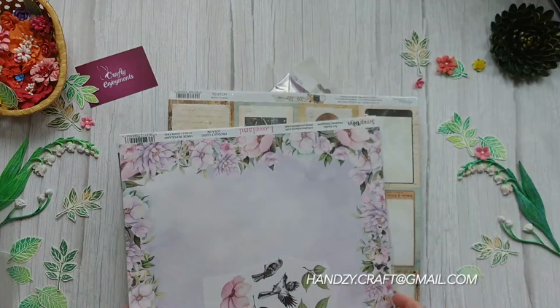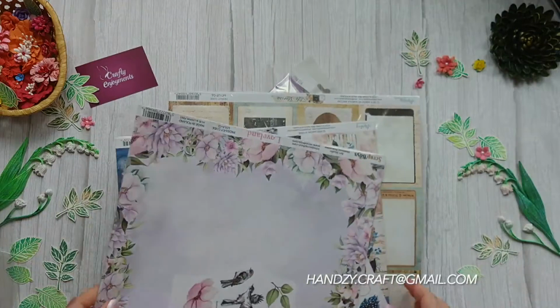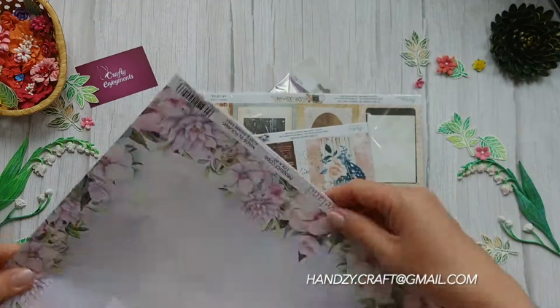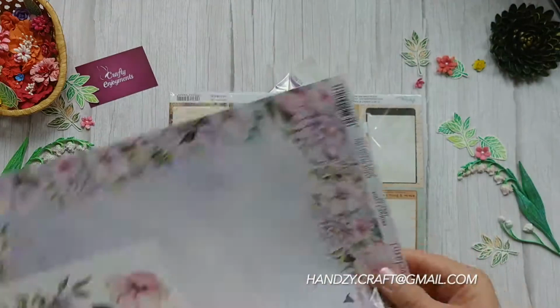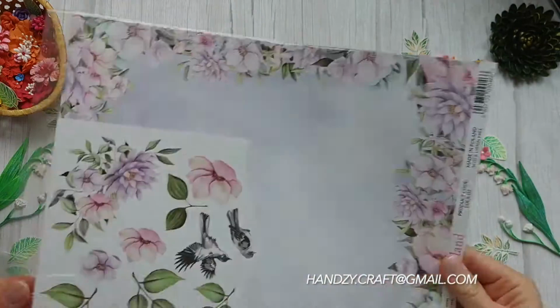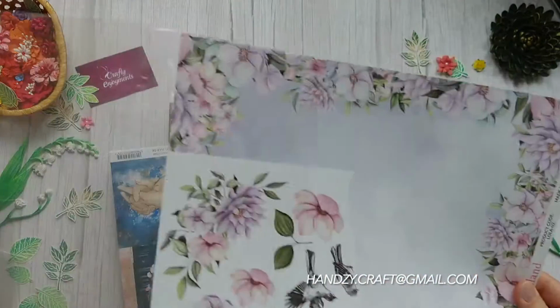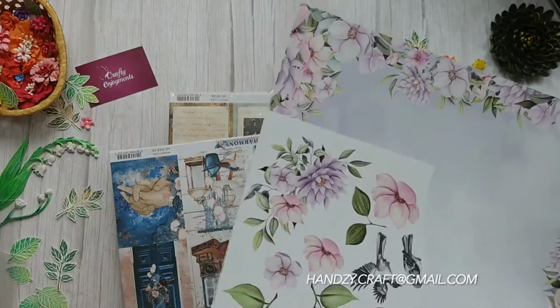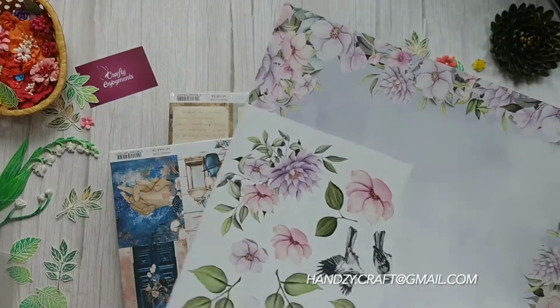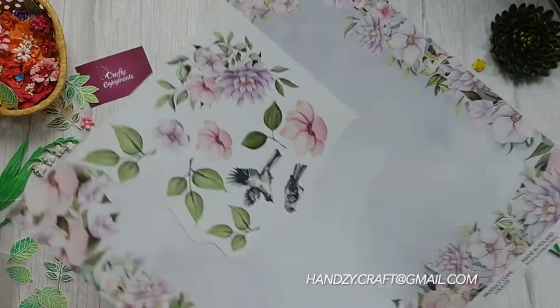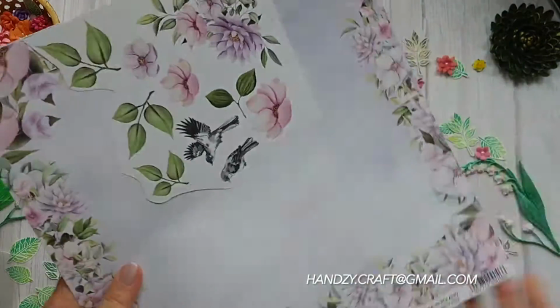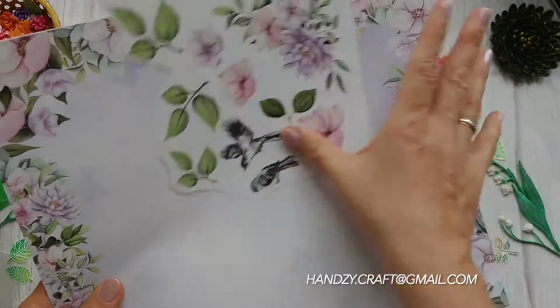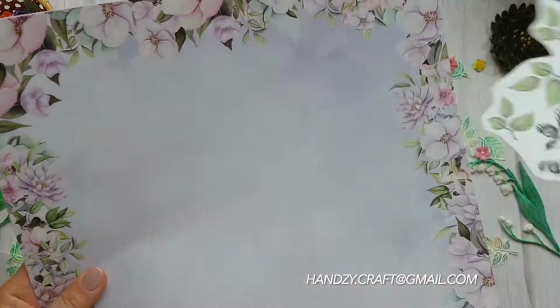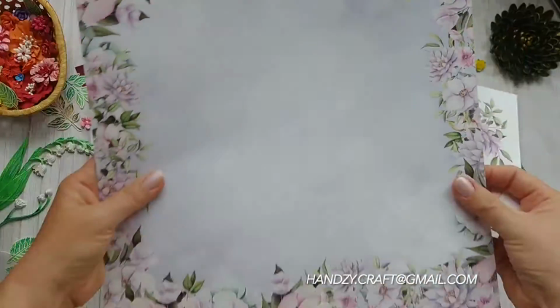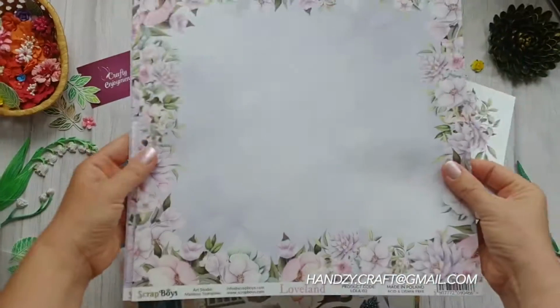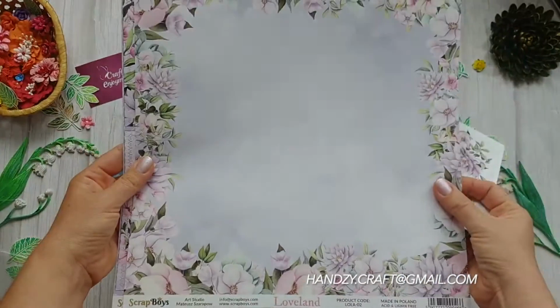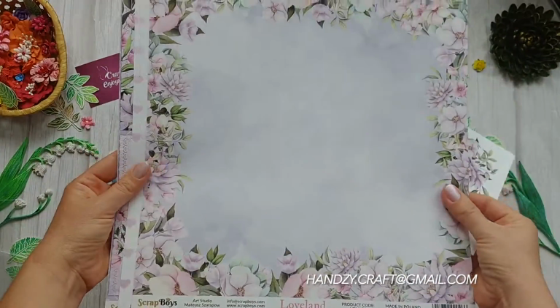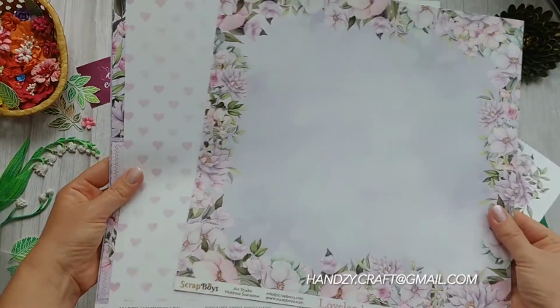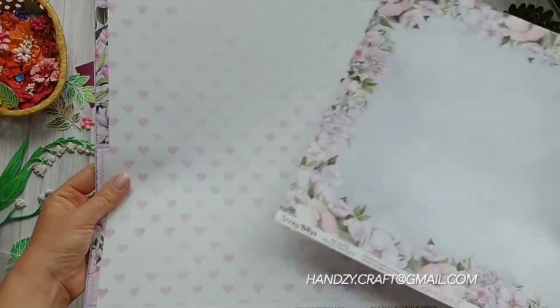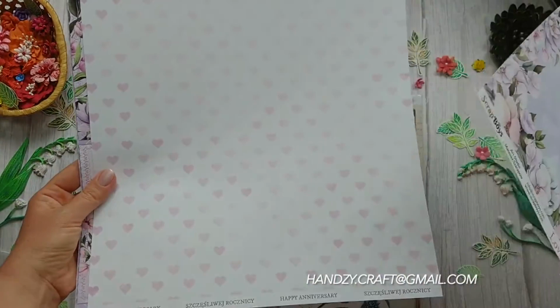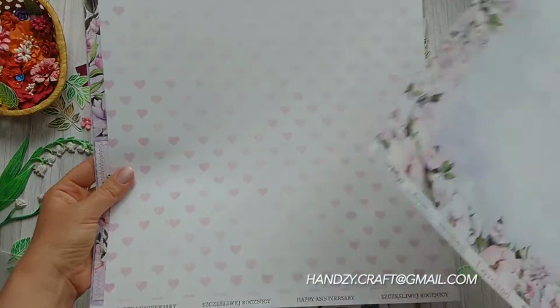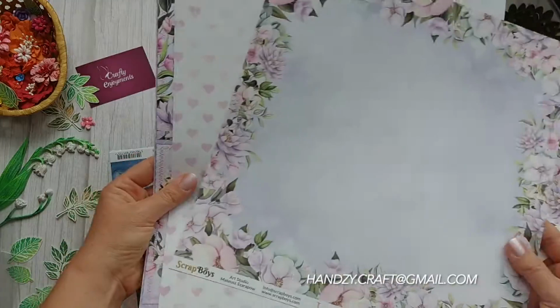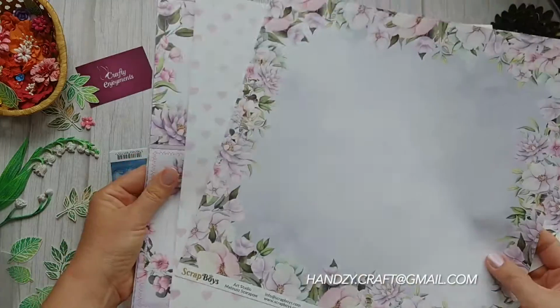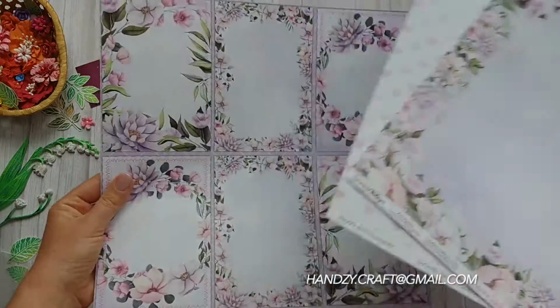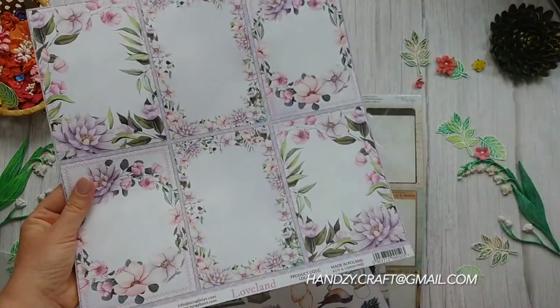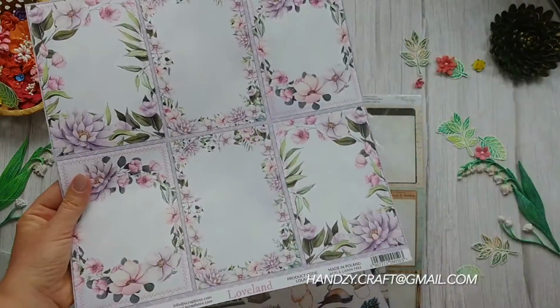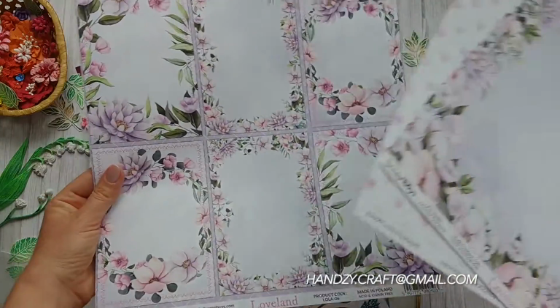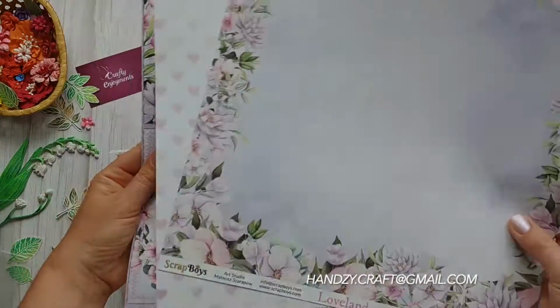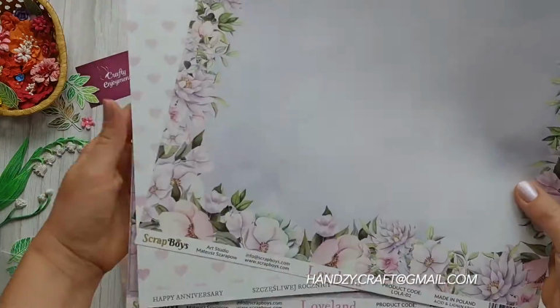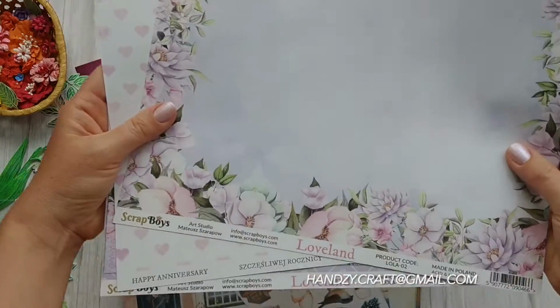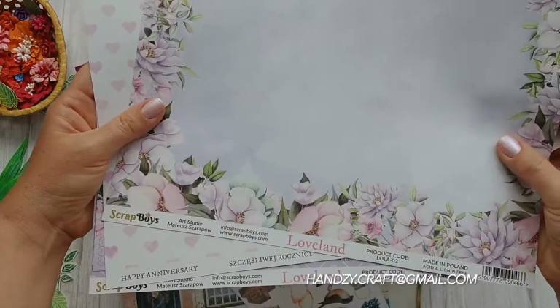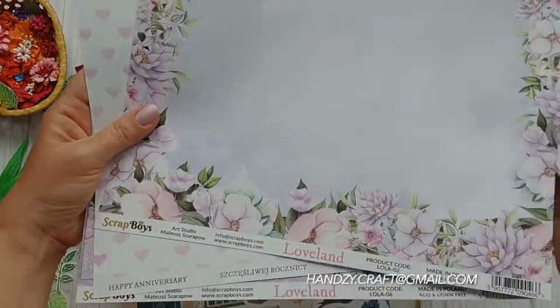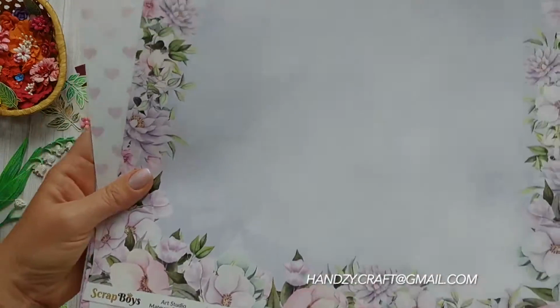The next collection is yet again from Scrubboys. It's called Loveland. This is very tender, calm and beautiful.